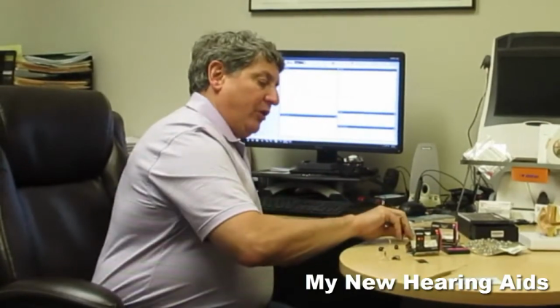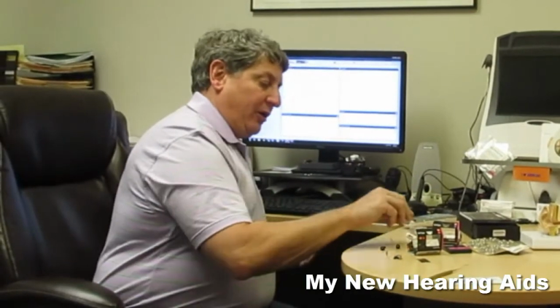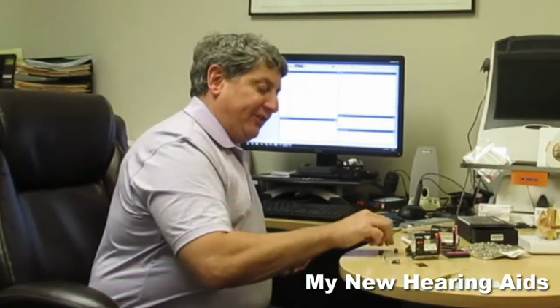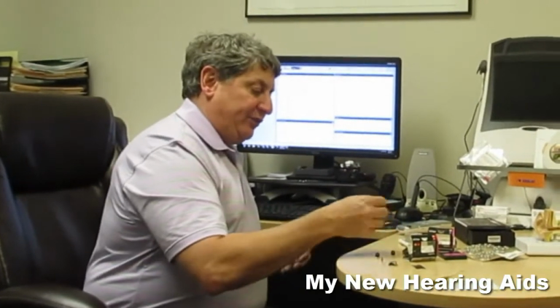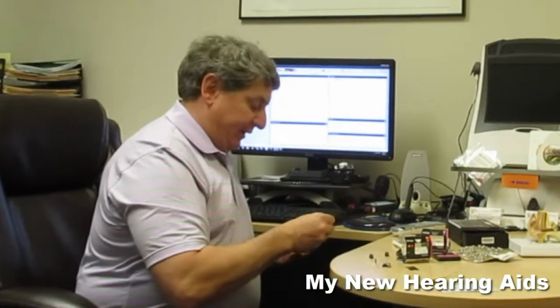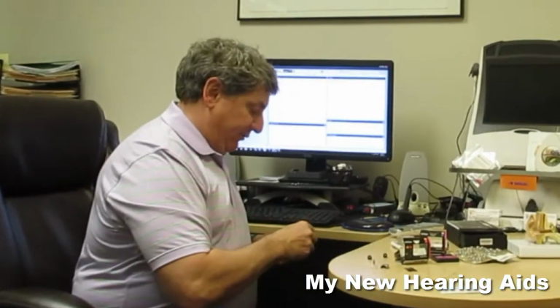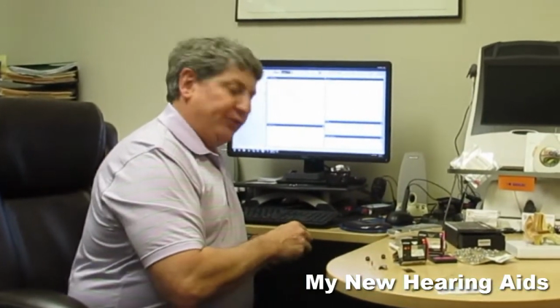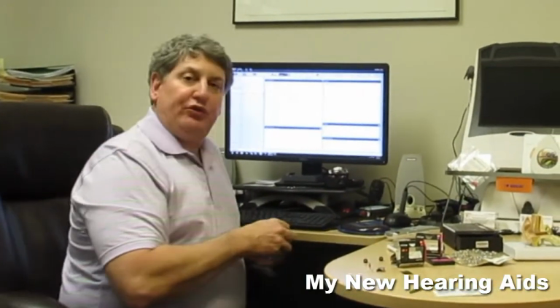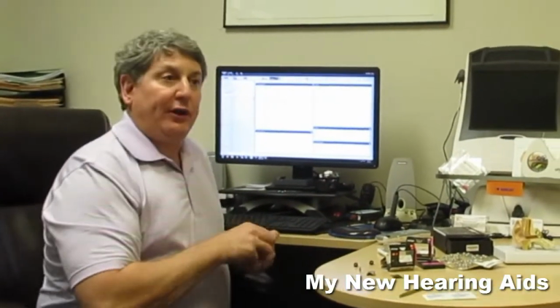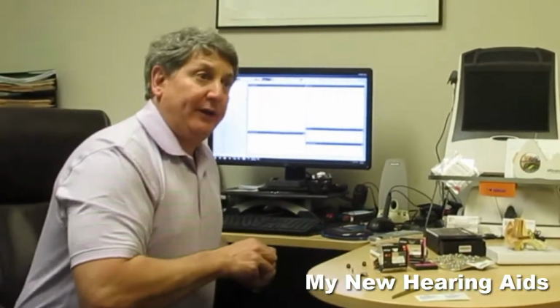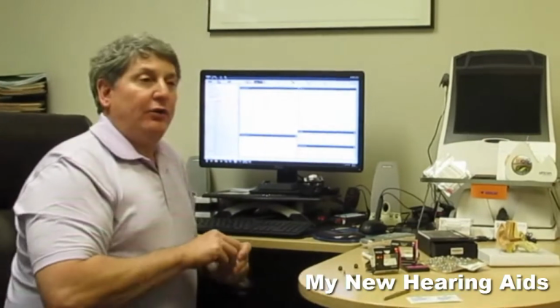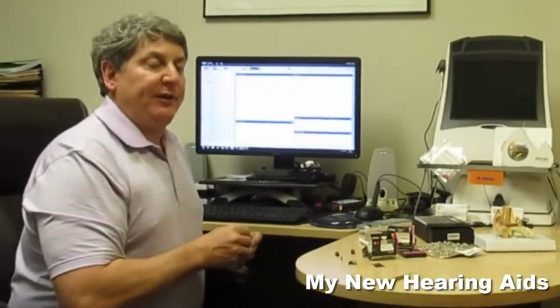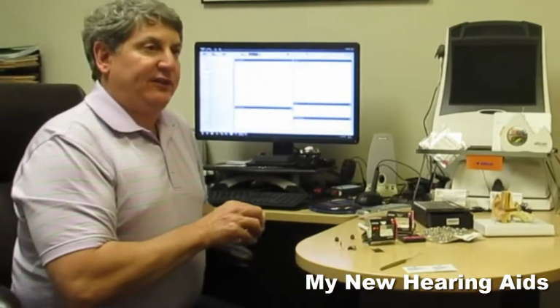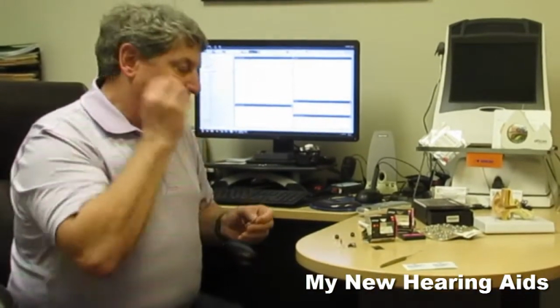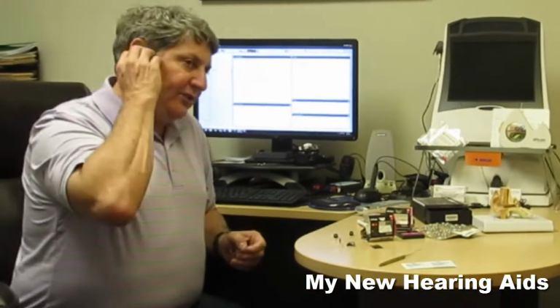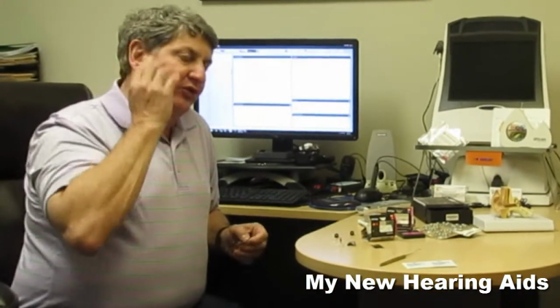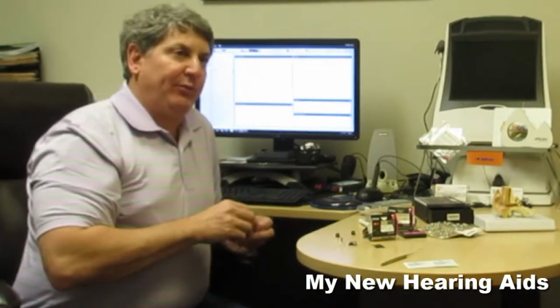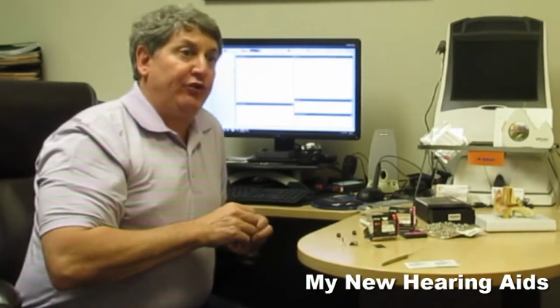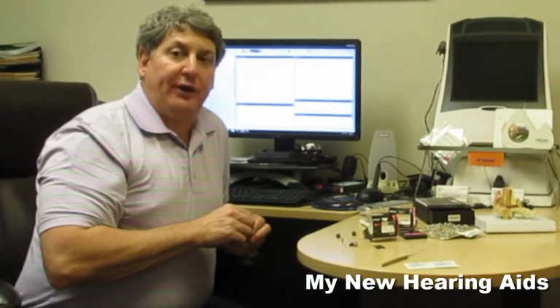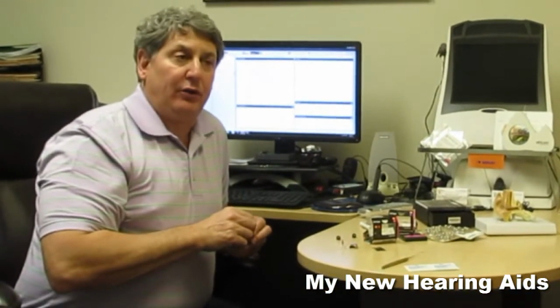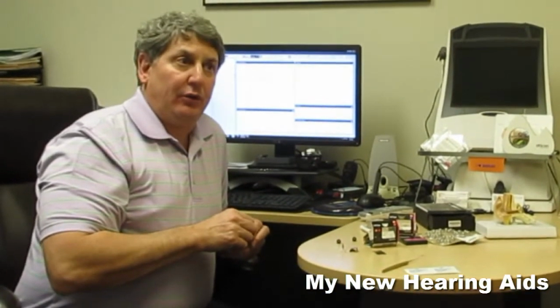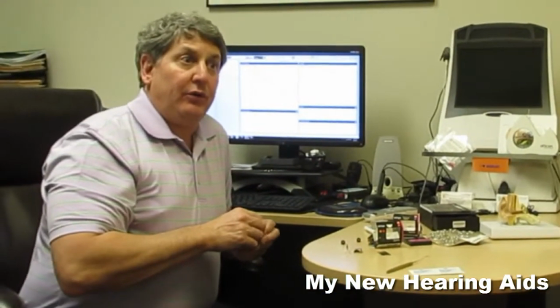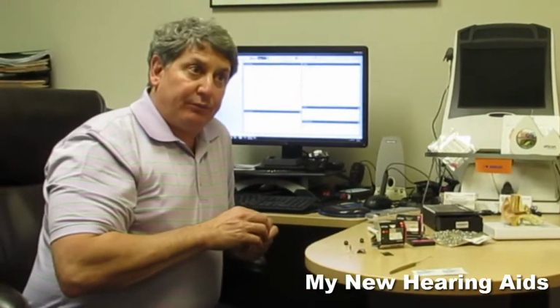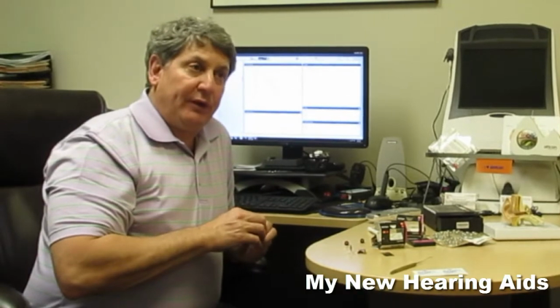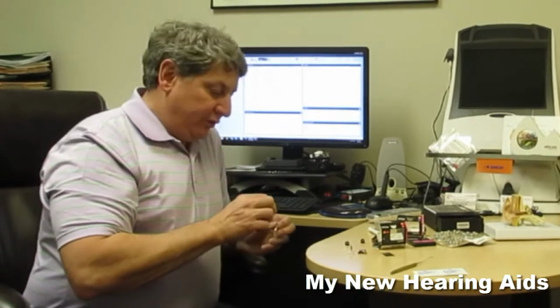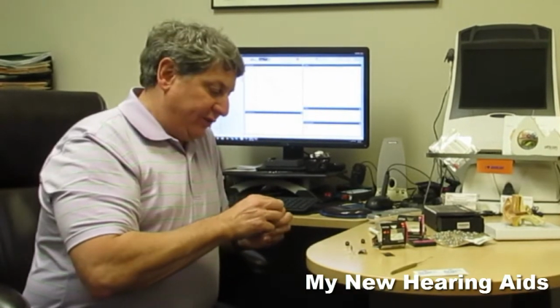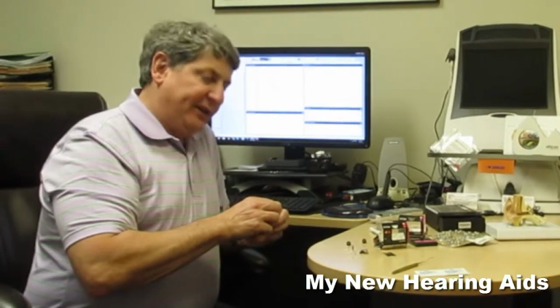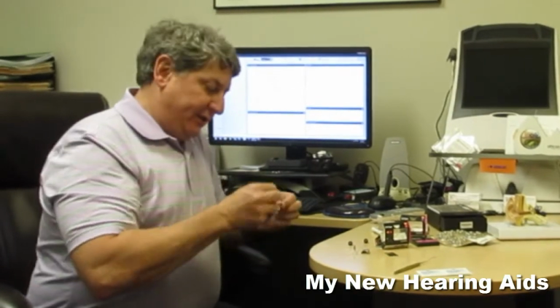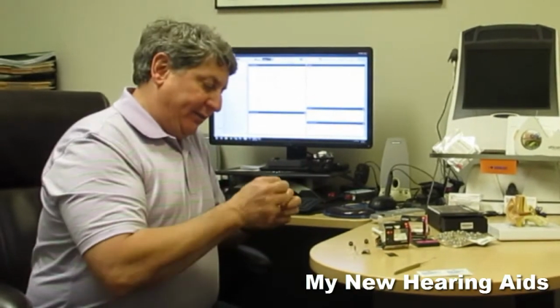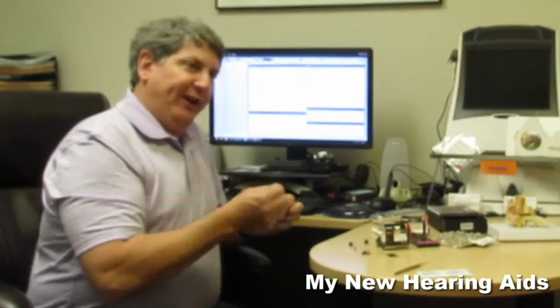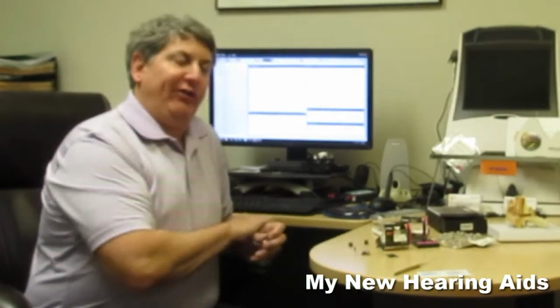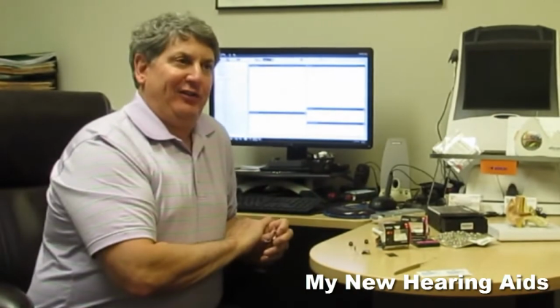Receivers are often times the thing that fails most on a hearing aid, because that's the part that is most susceptible in your ear. So it's nice that it can be changed very easily.